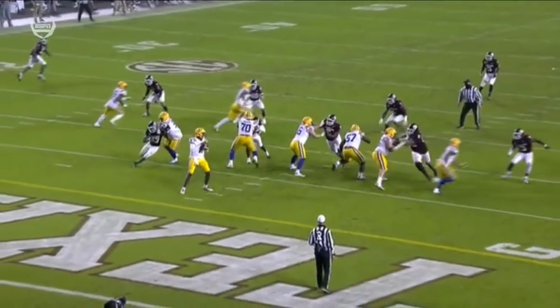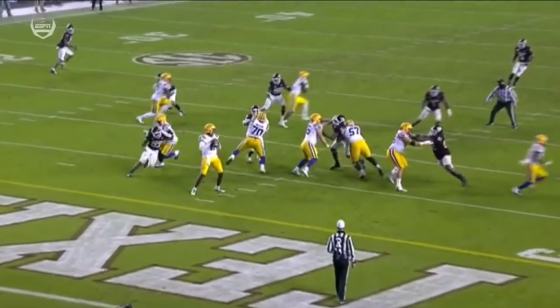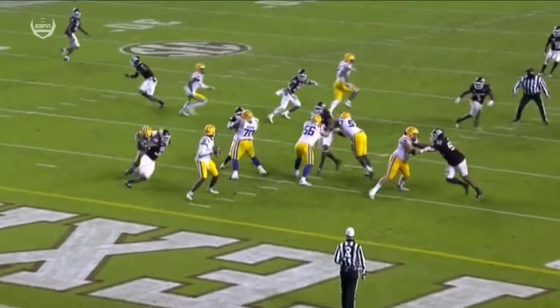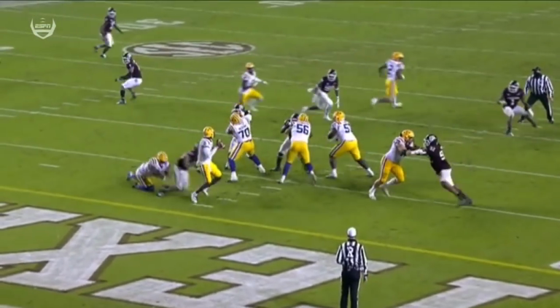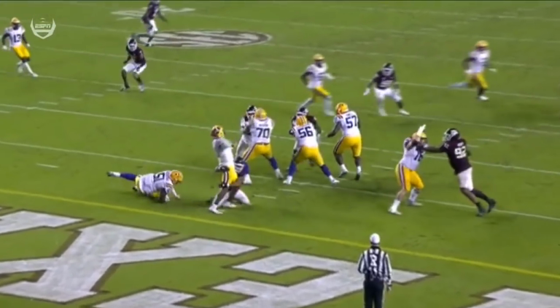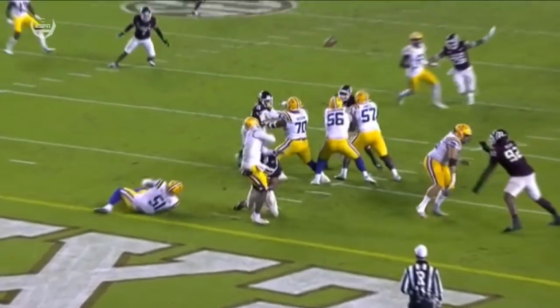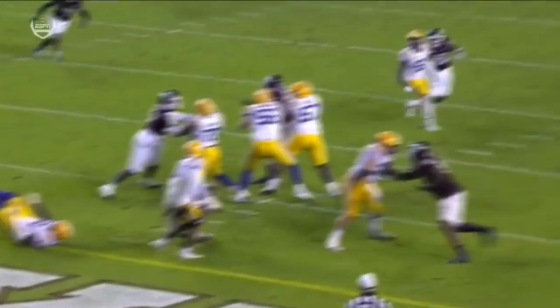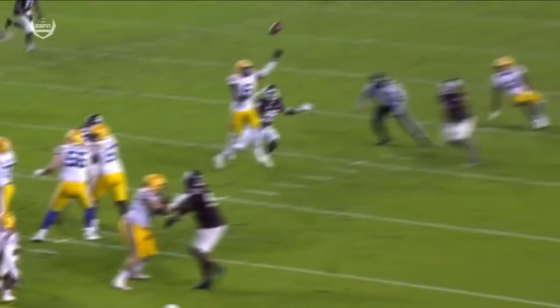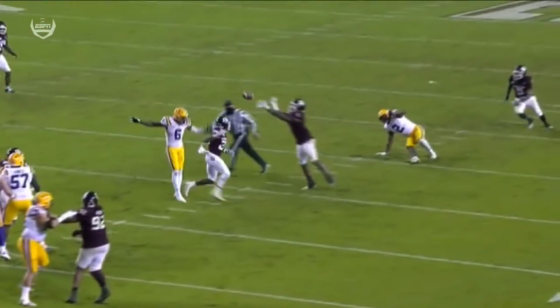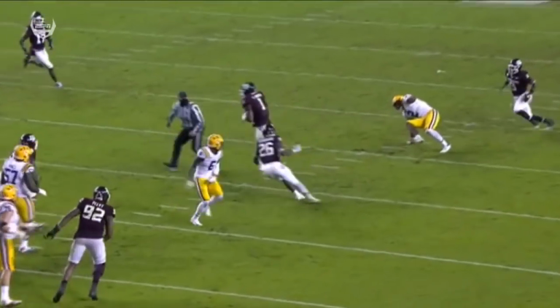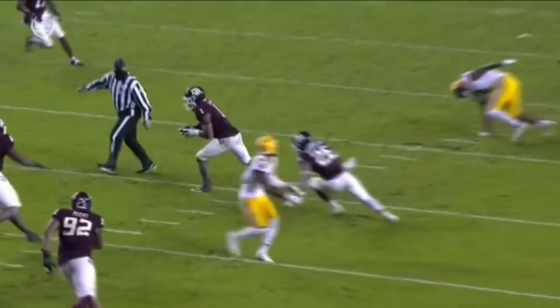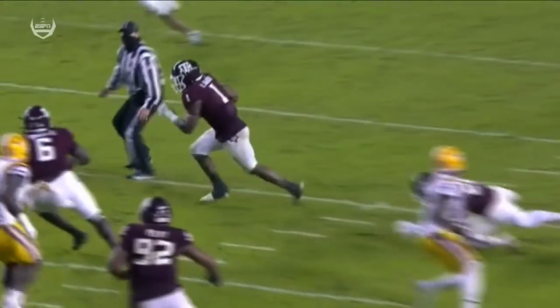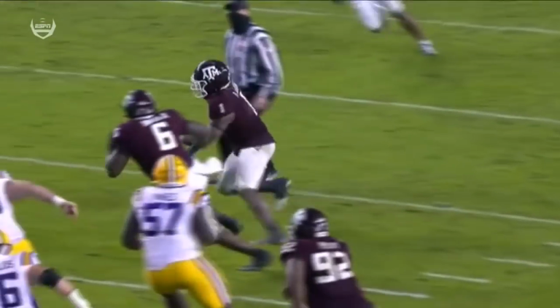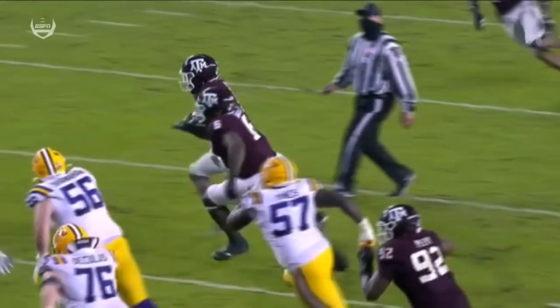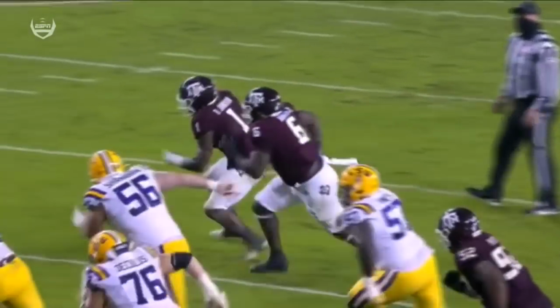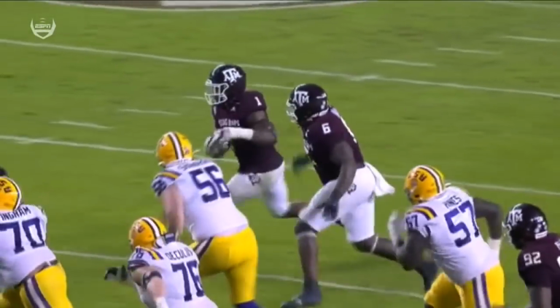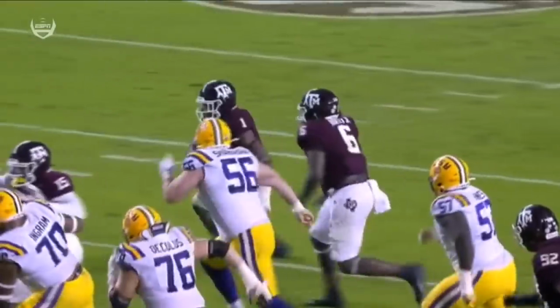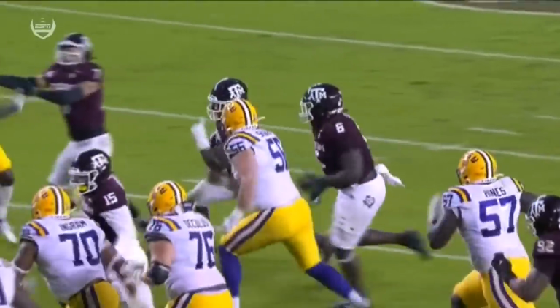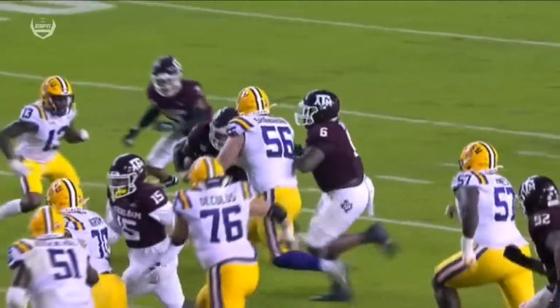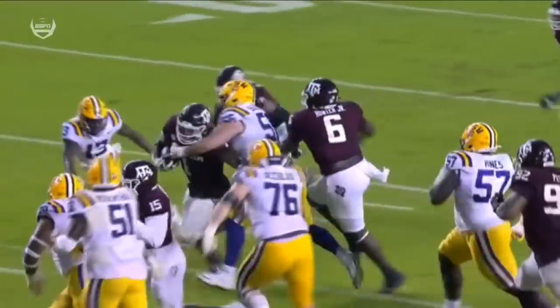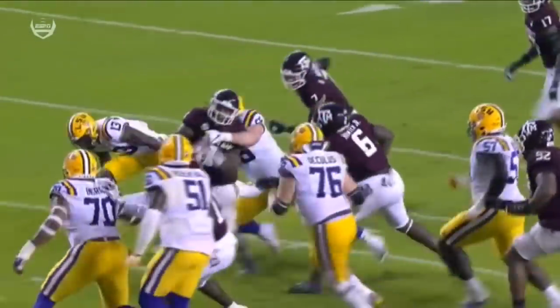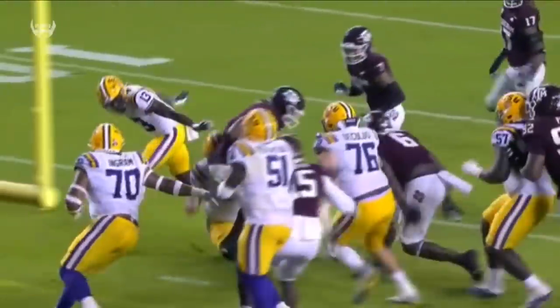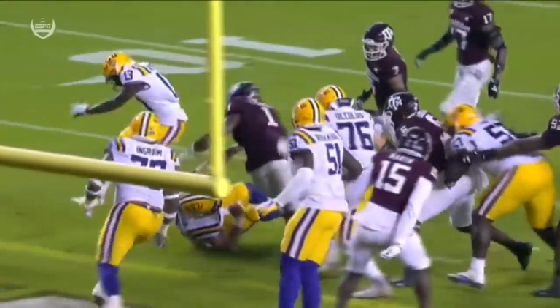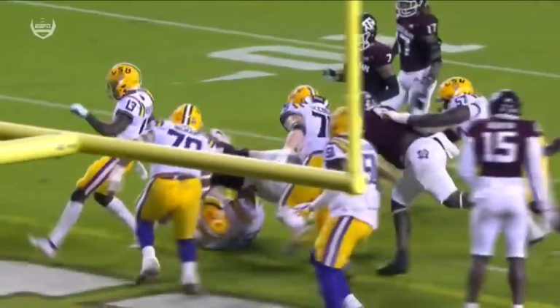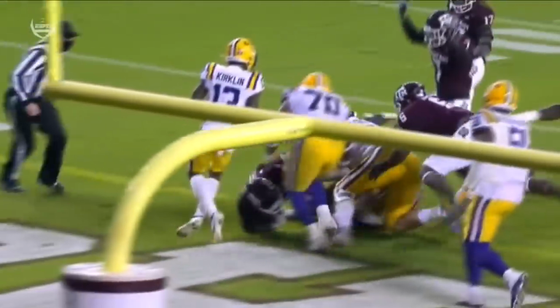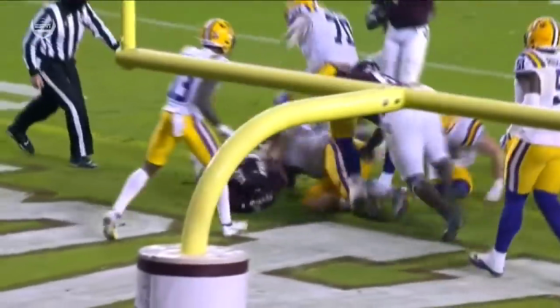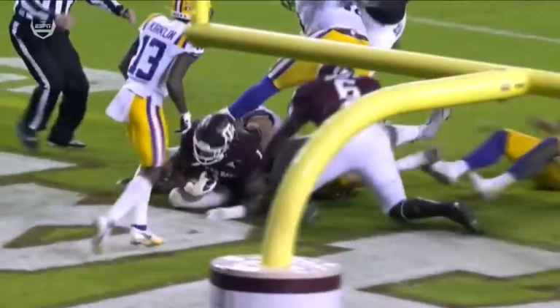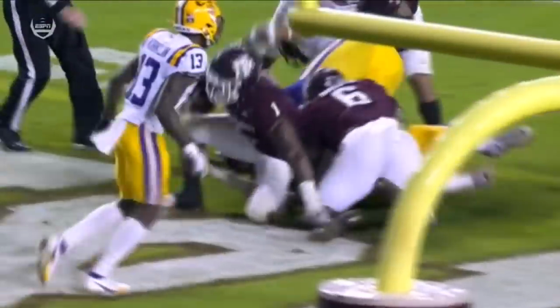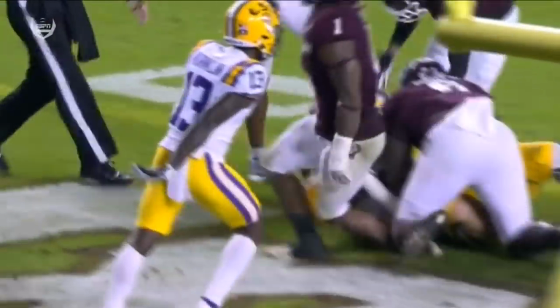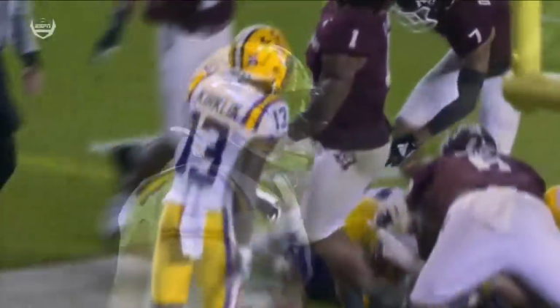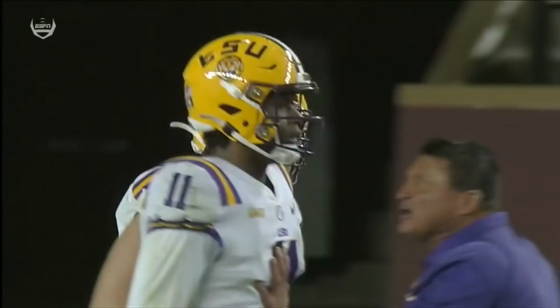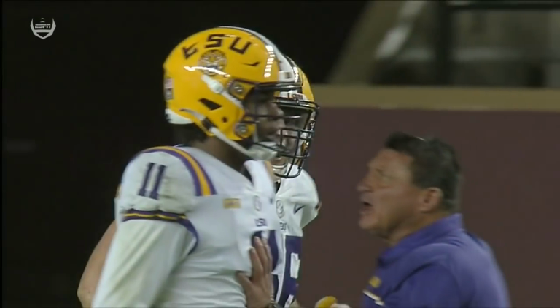Look at T.J. Finley peeking — nope, it's not there. Great effort by Hansford. They bump Marshall off, and then just an outstanding effort play by Buddy Johnson.